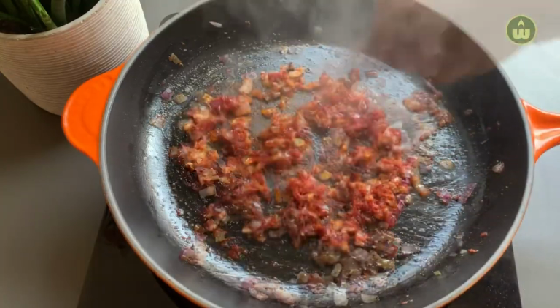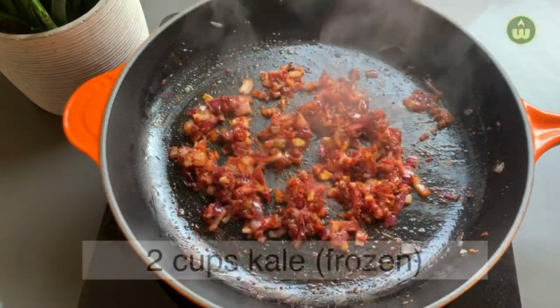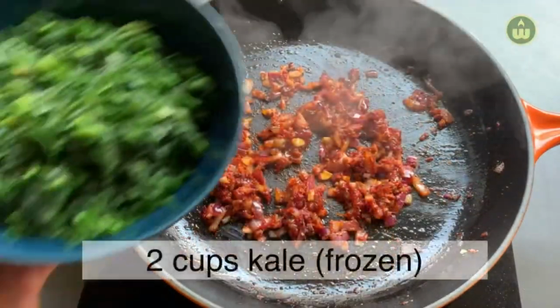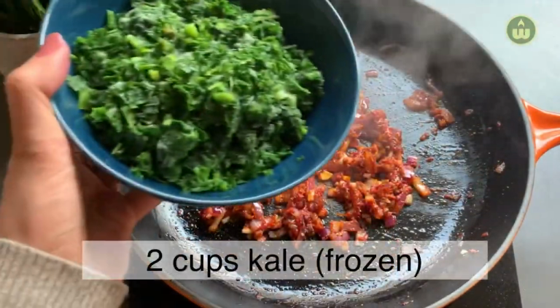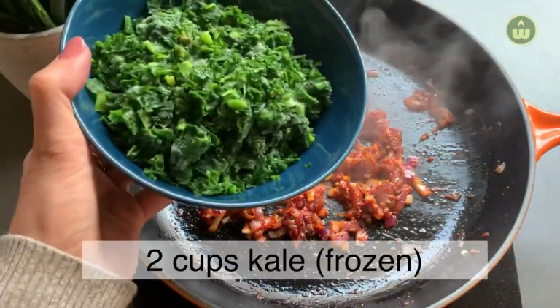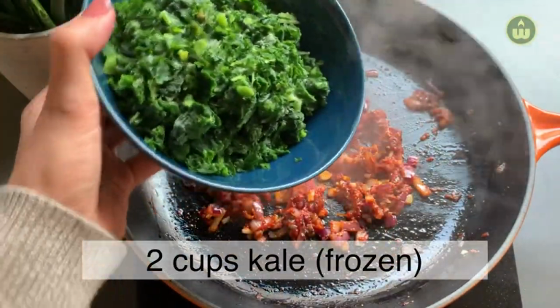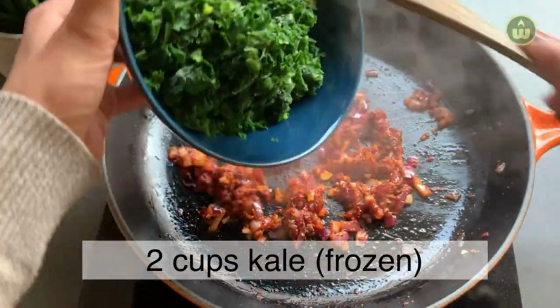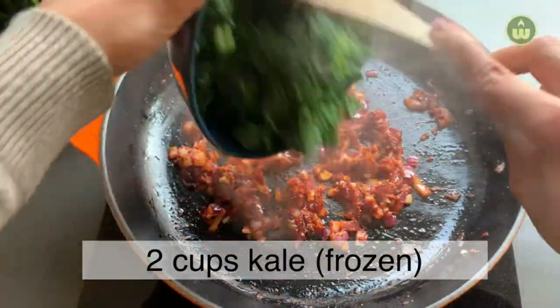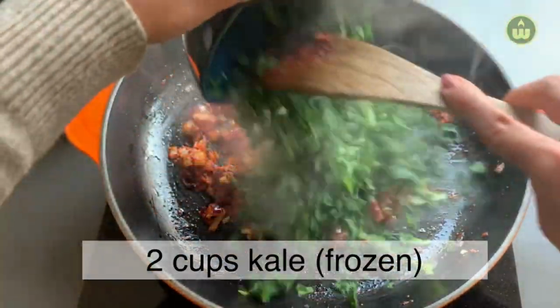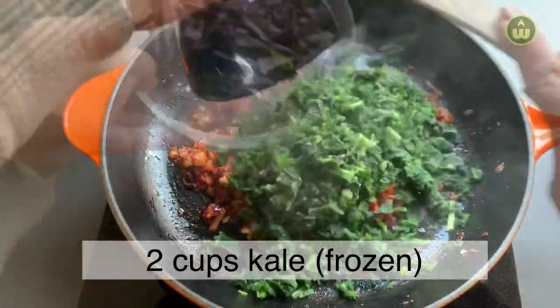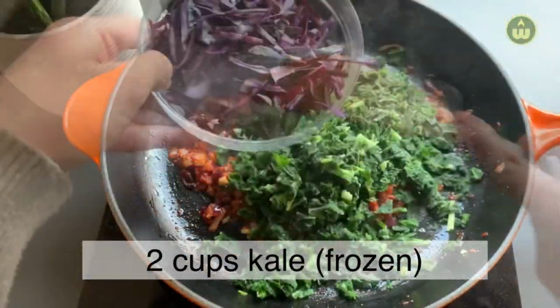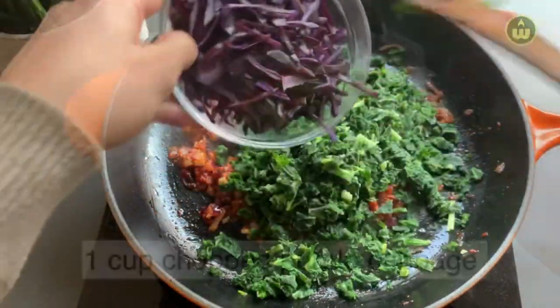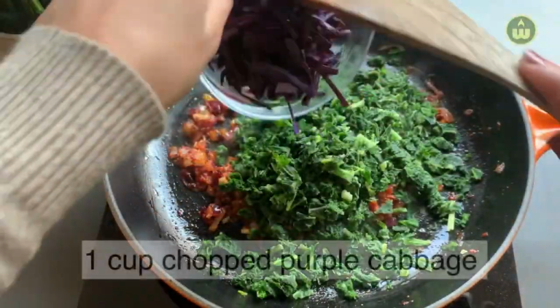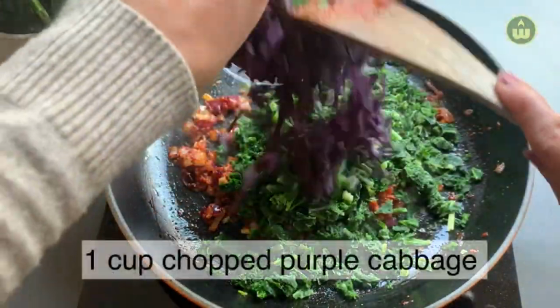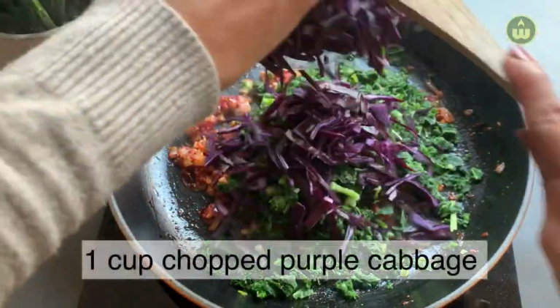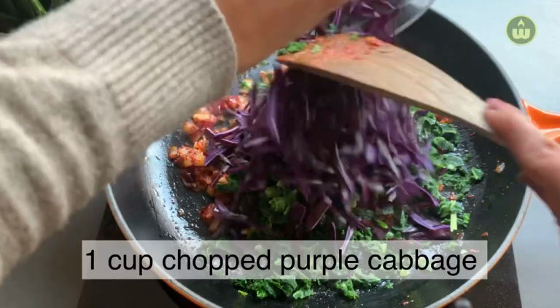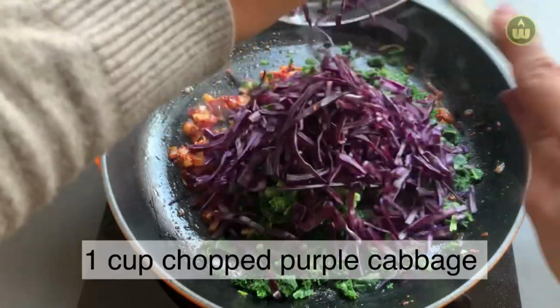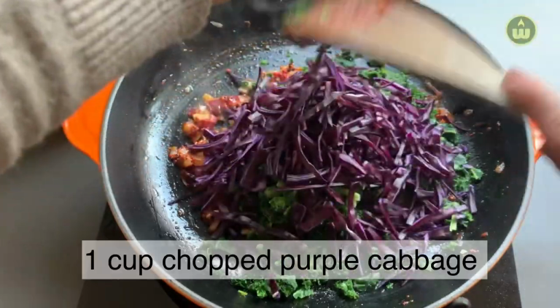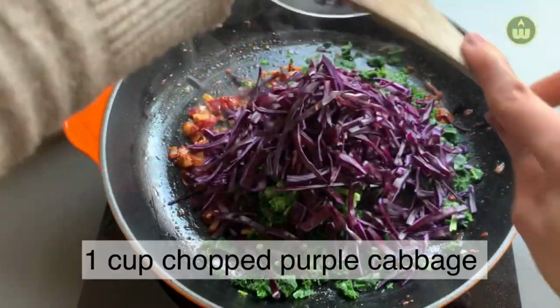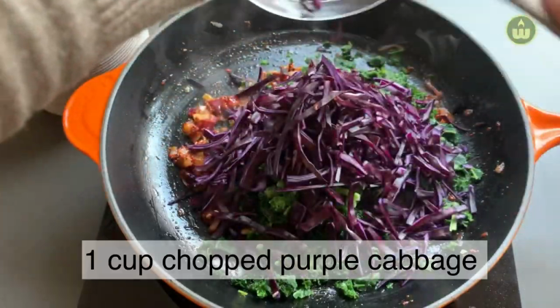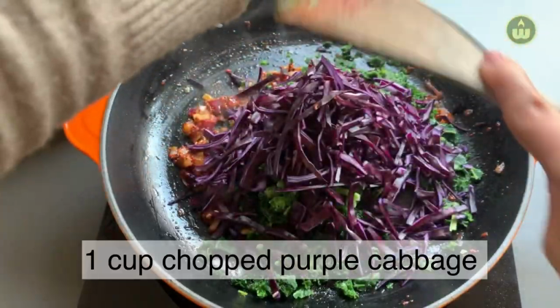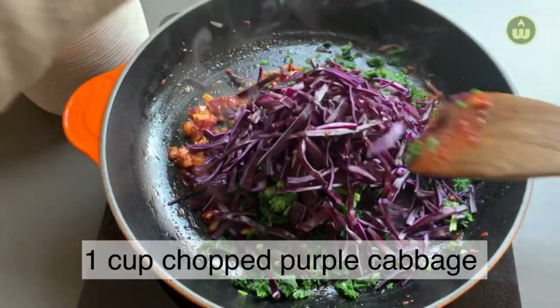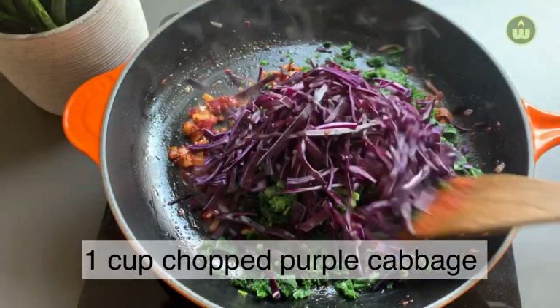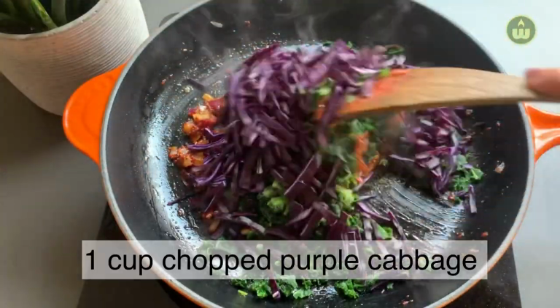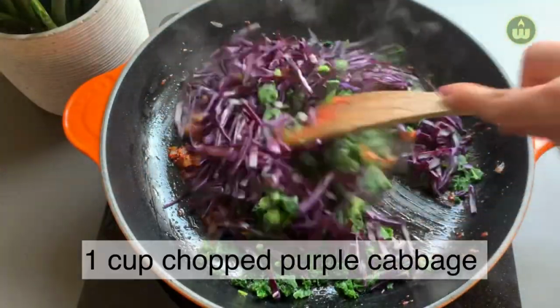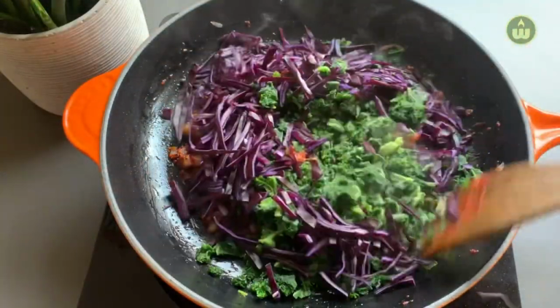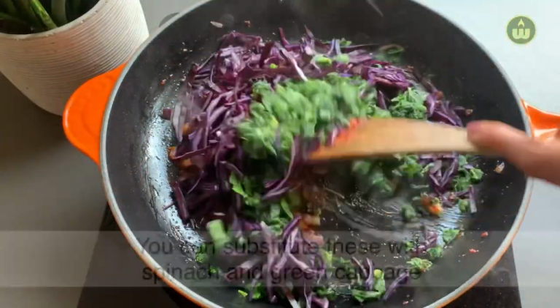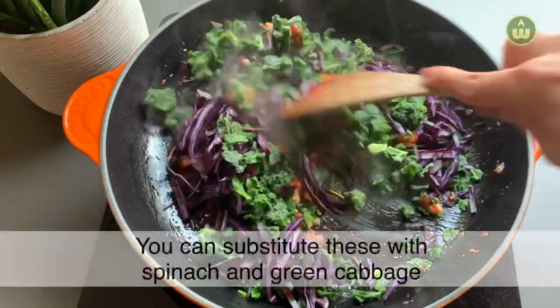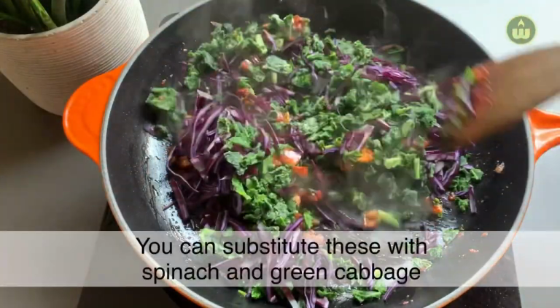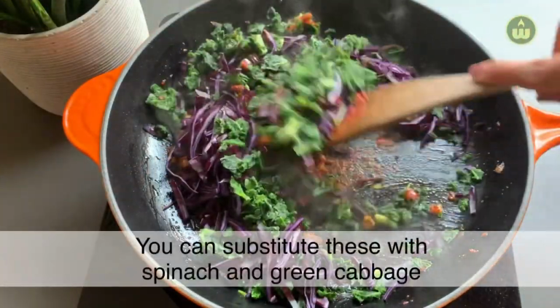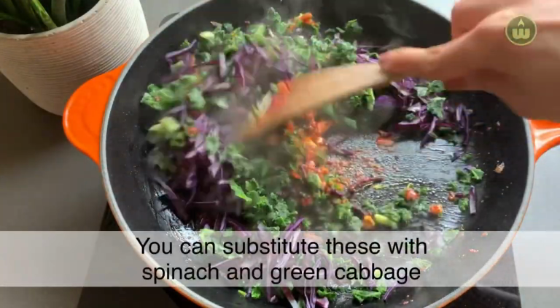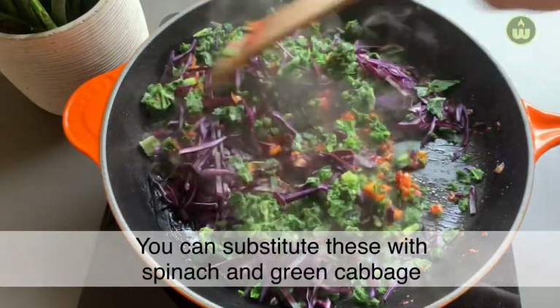Keep the heat to medium-low and keep stirring so that it doesn't burn. Then add 2 cups of kale — I'm using frozen here — and 1 cup of chopped purple cabbage.